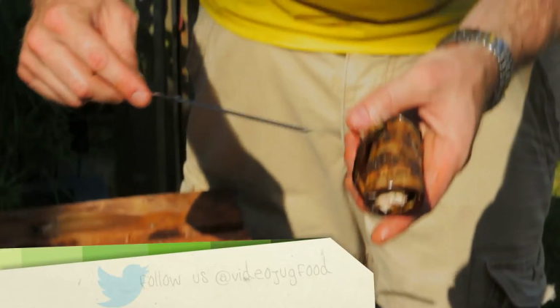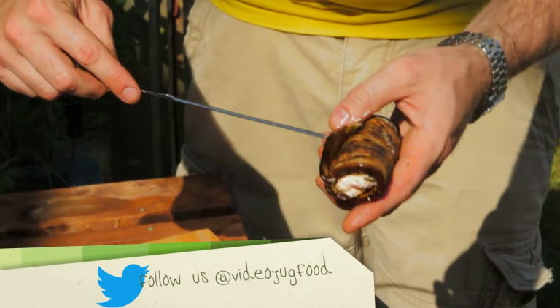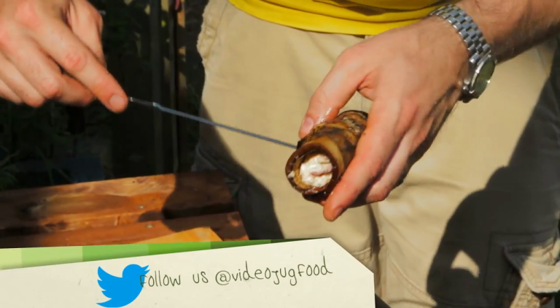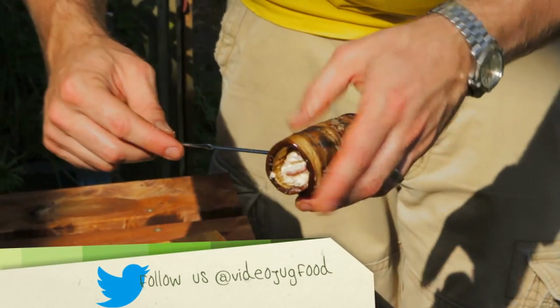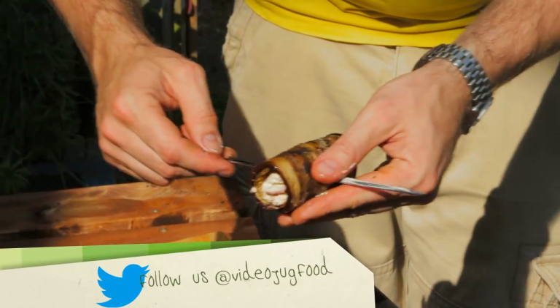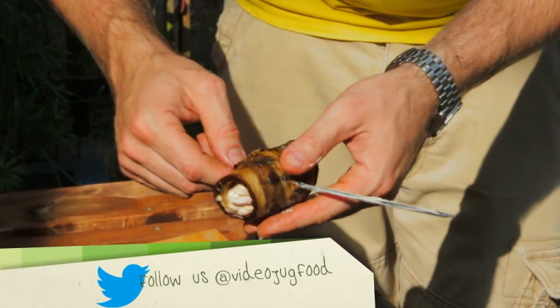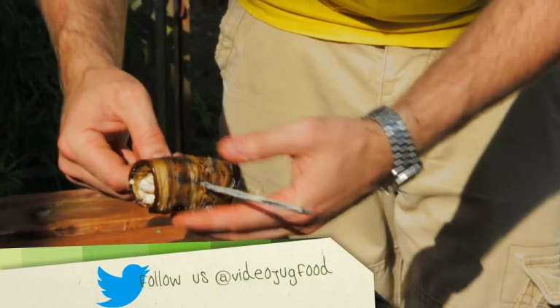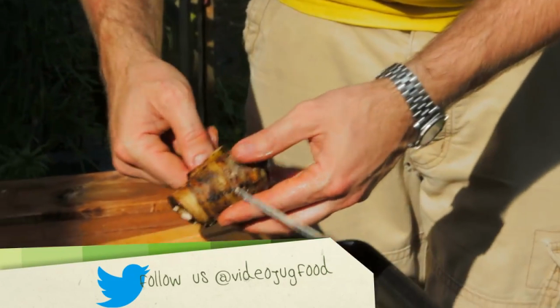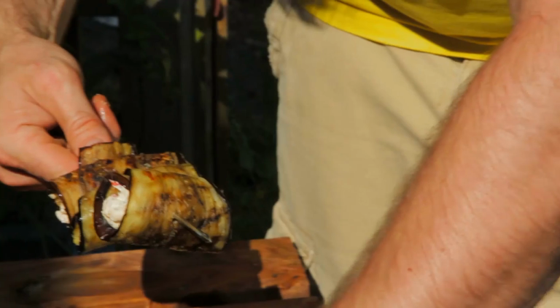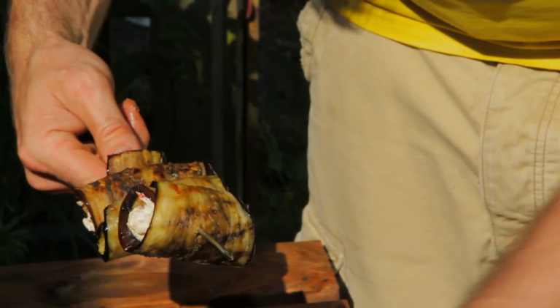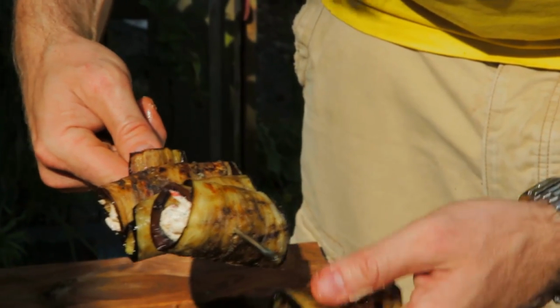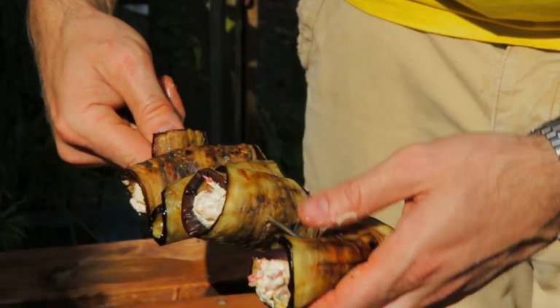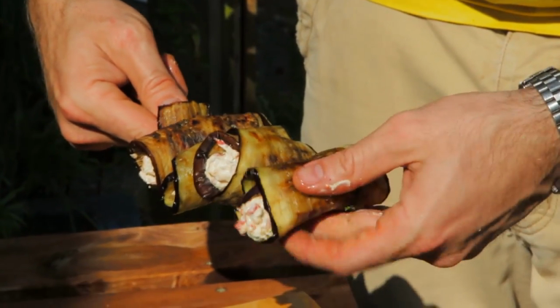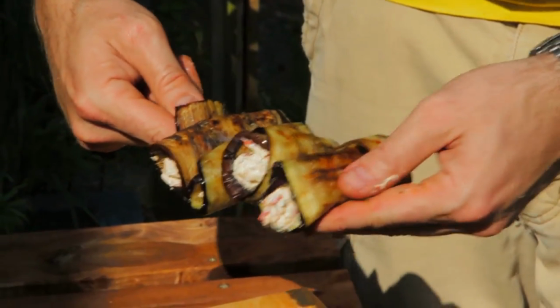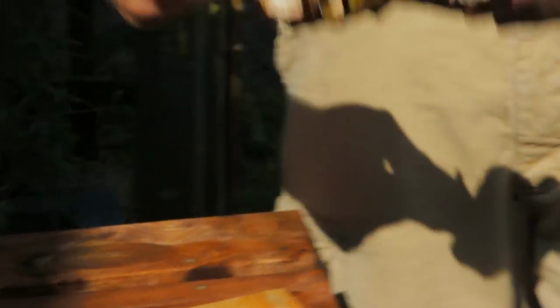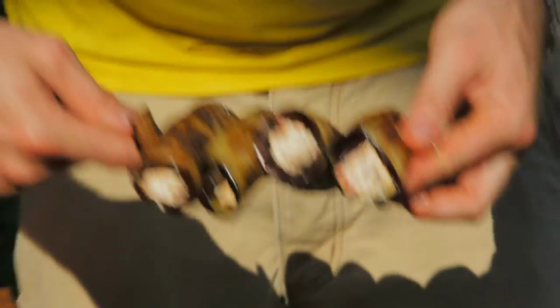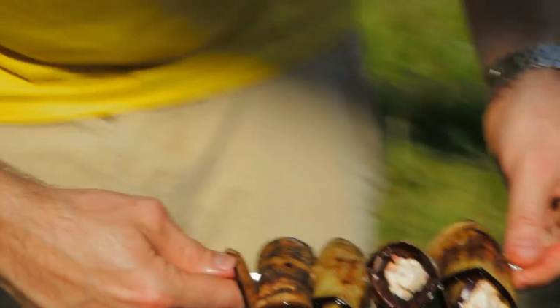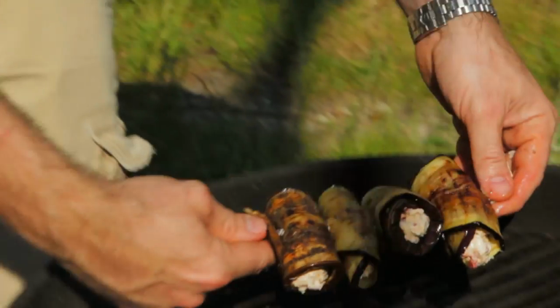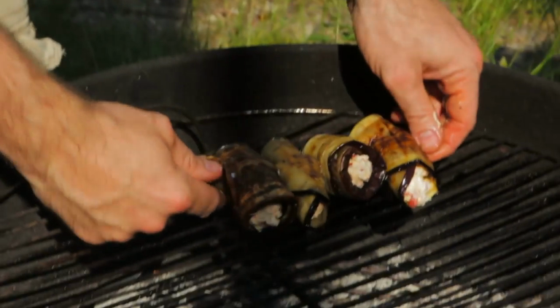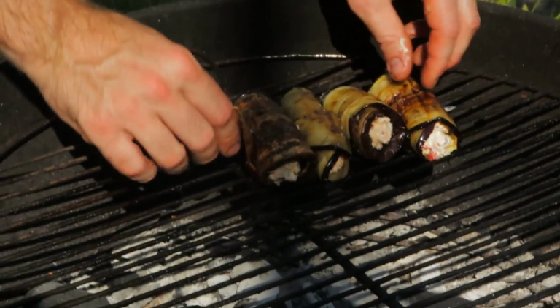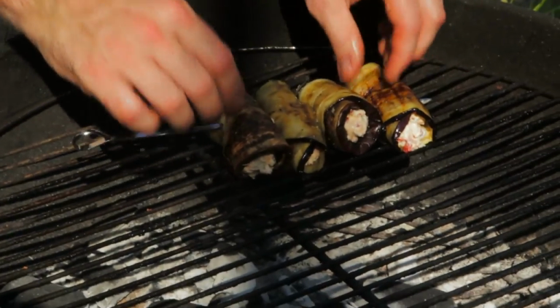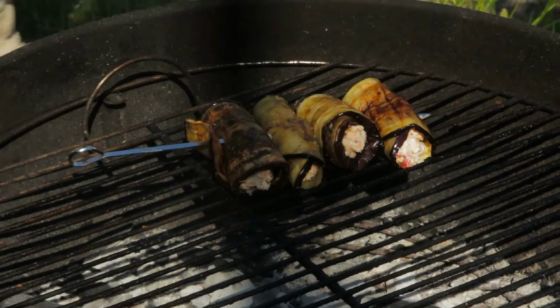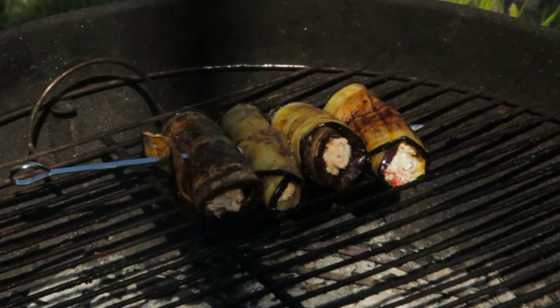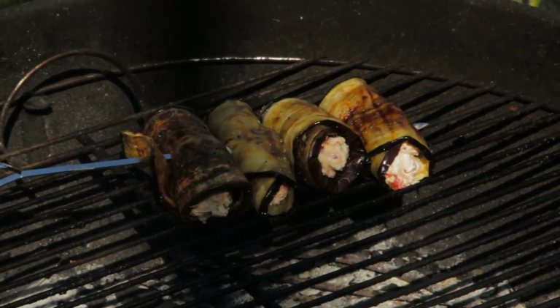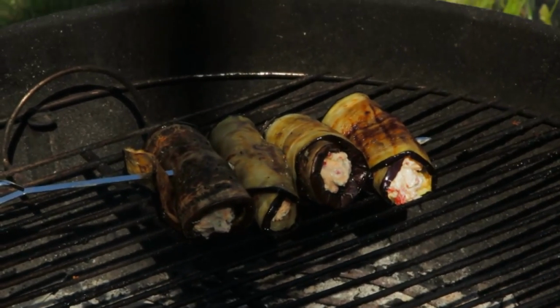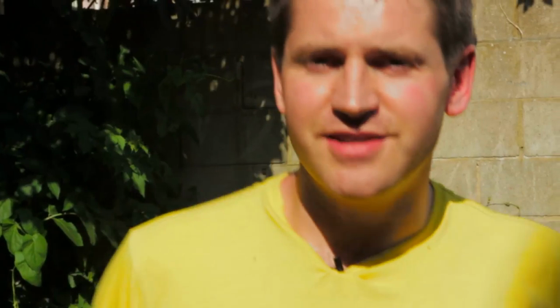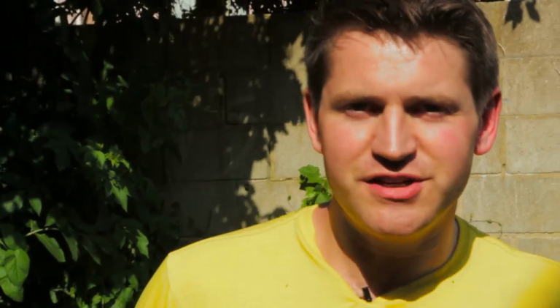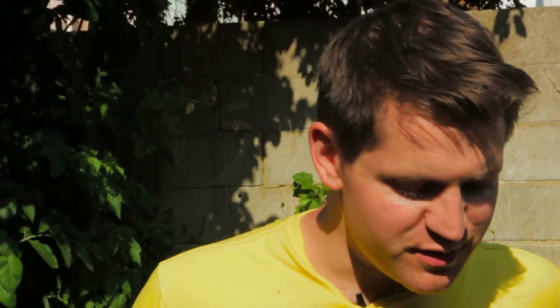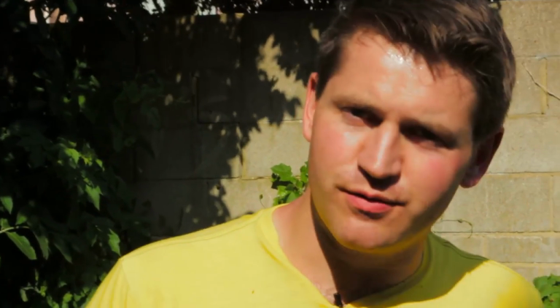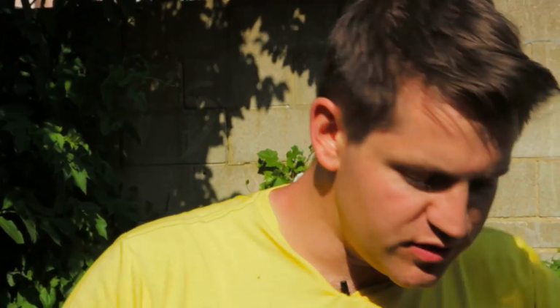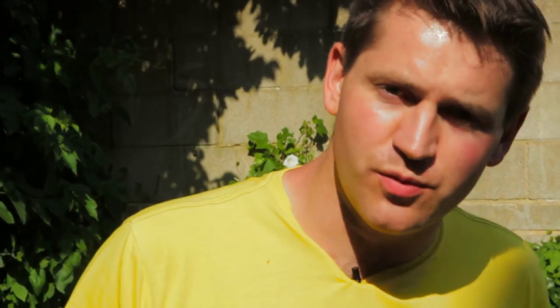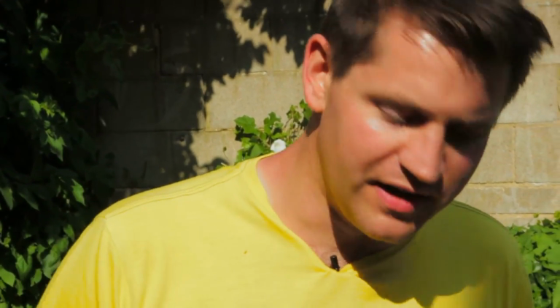Secure the aubergines with a skewer and then just pop them straight onto the barbecue to warm through for a minute or two. Literally just give those another two or three minutes just to warm through the filling.